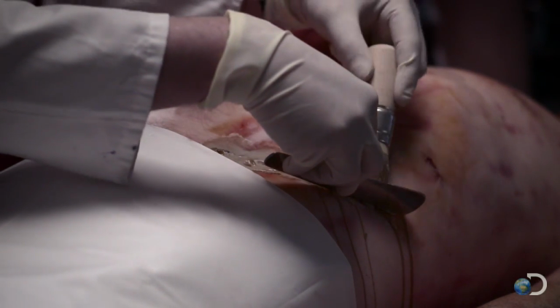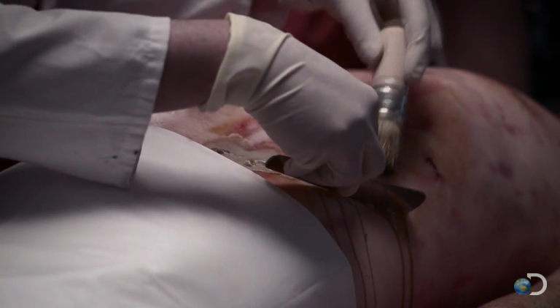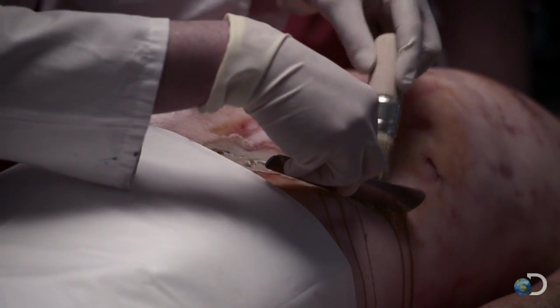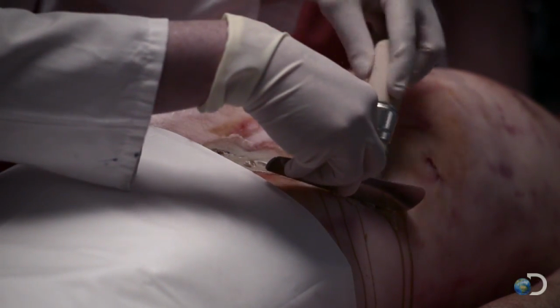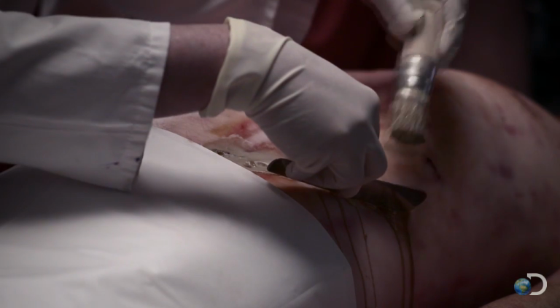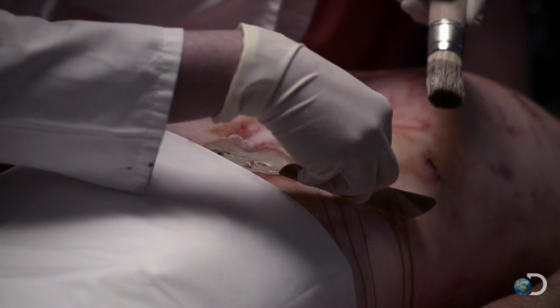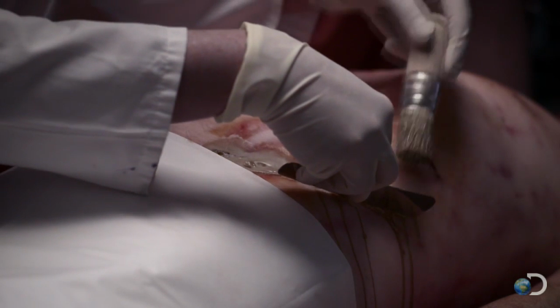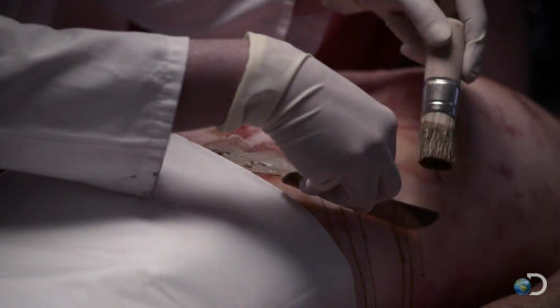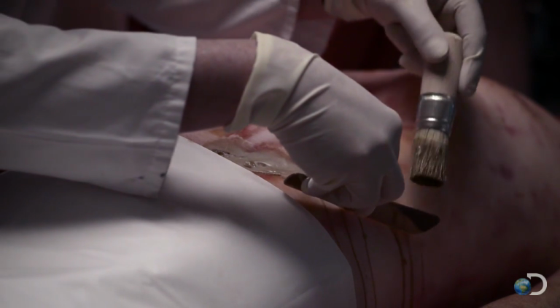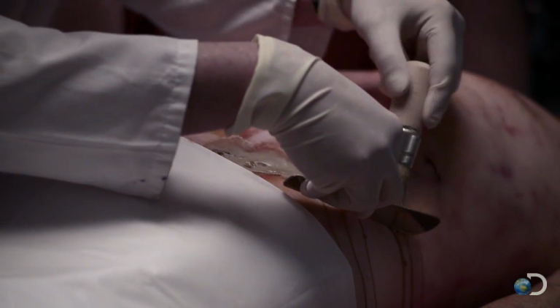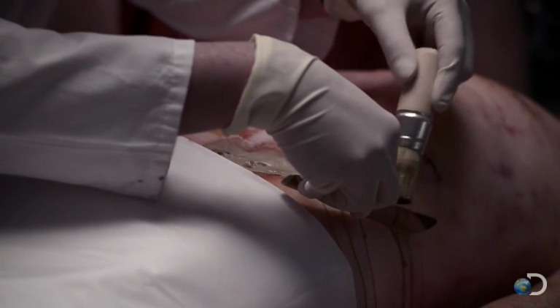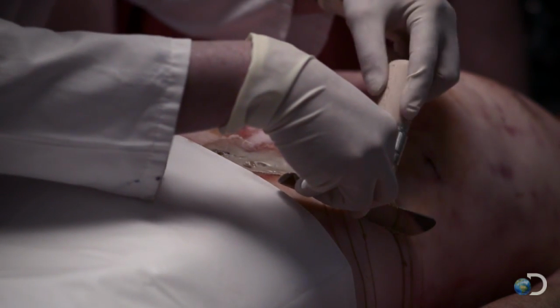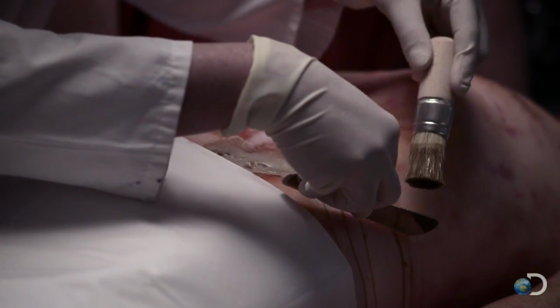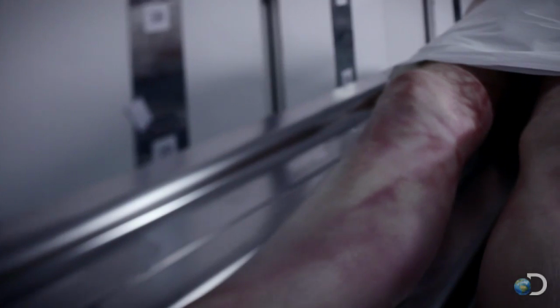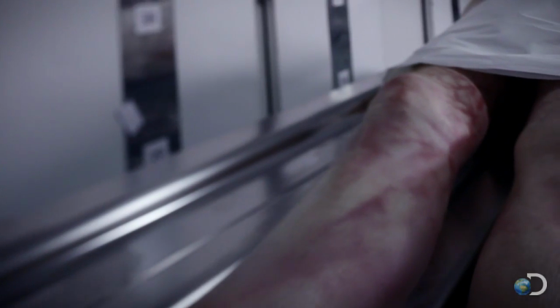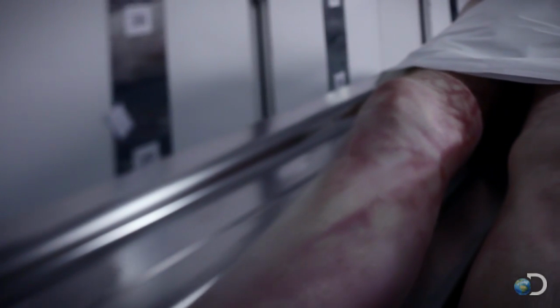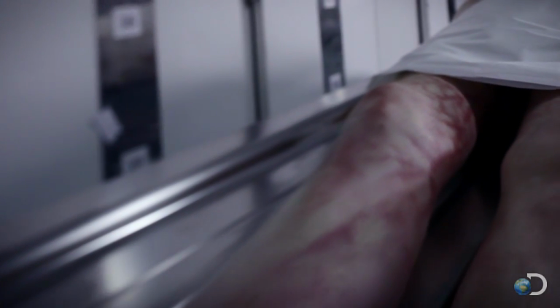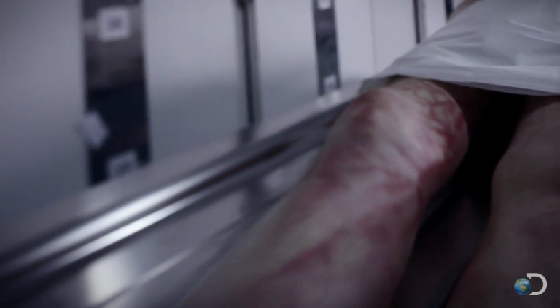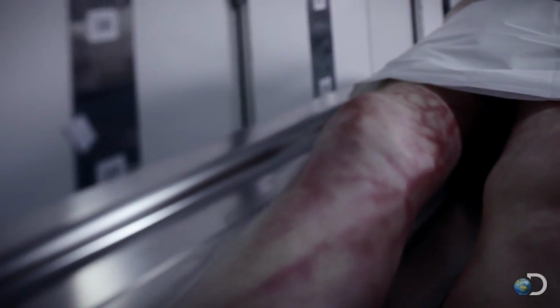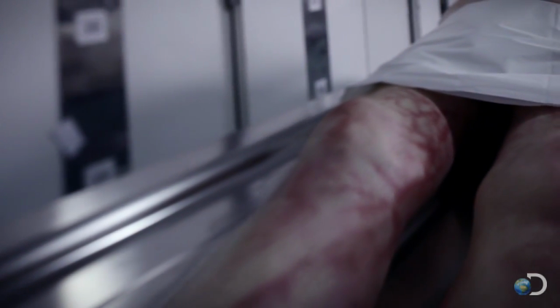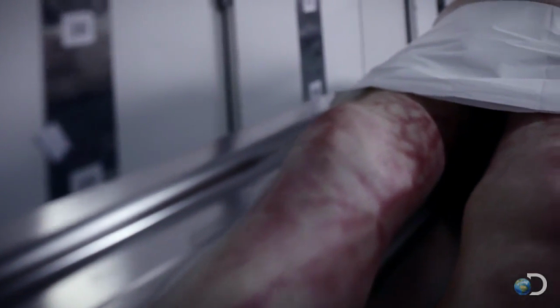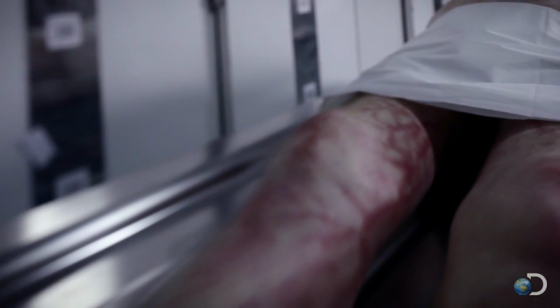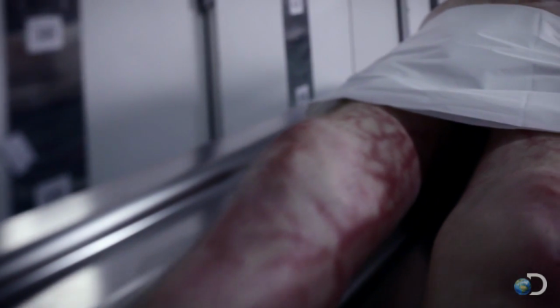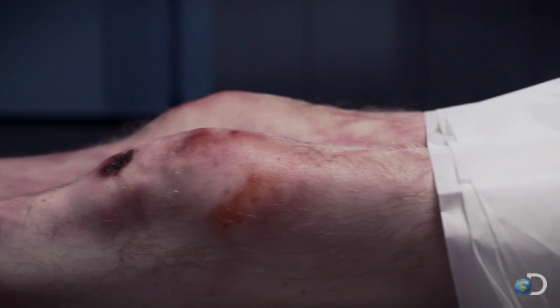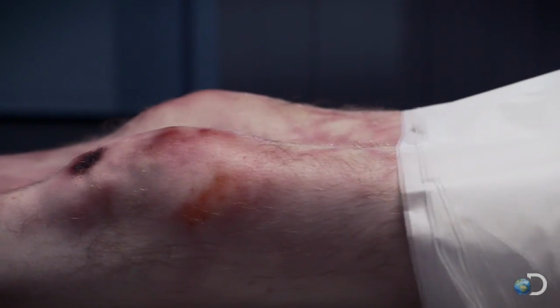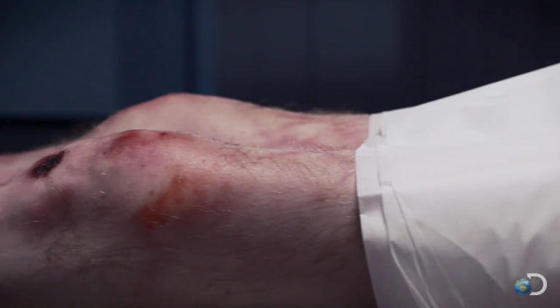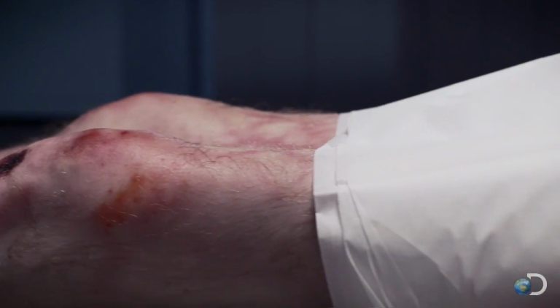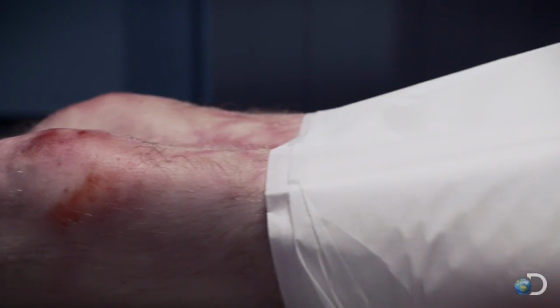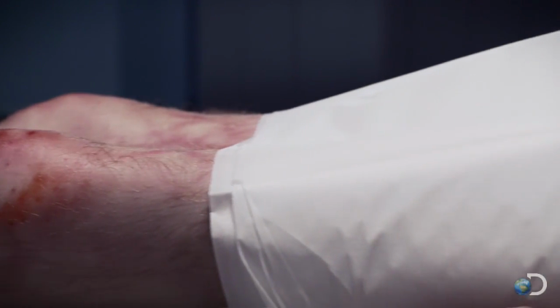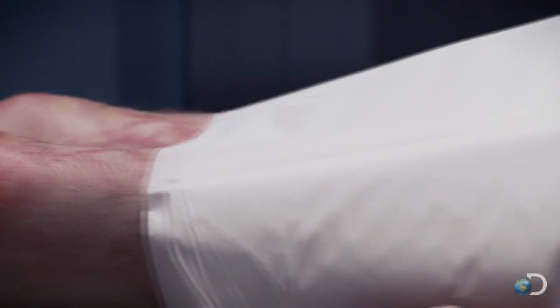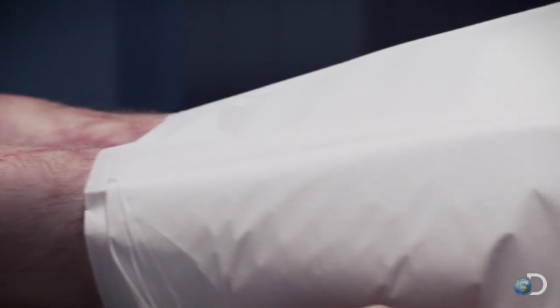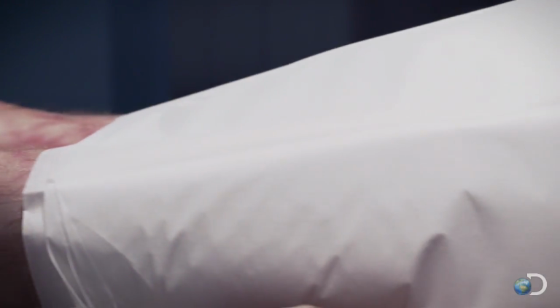But decomposition threatens the body from within. The body must be dried out, or the fluid in the tissues will destroy it.